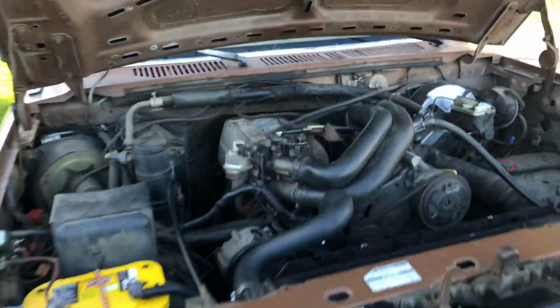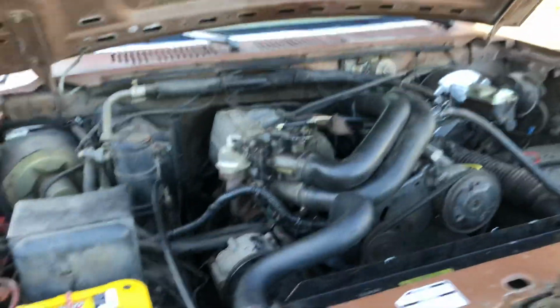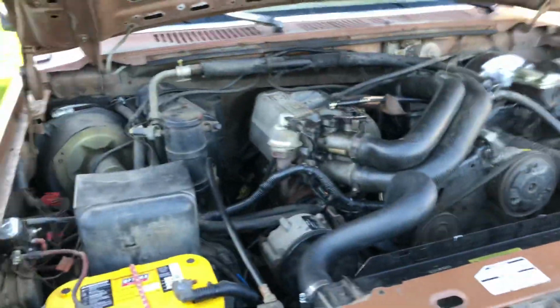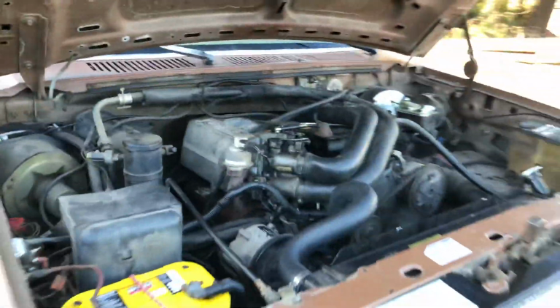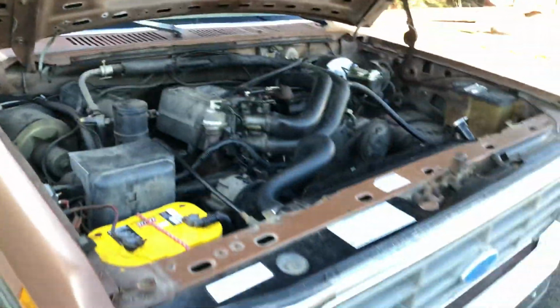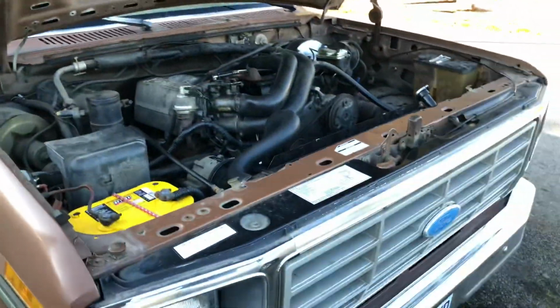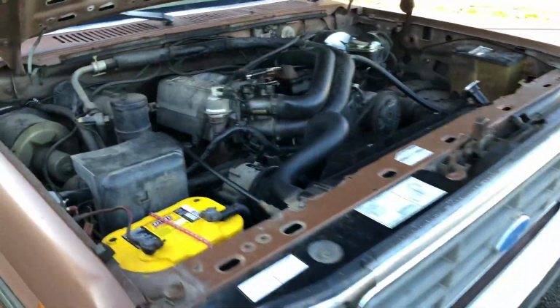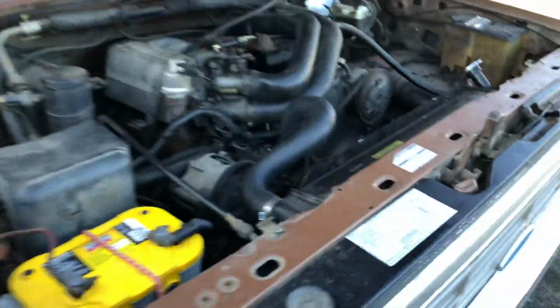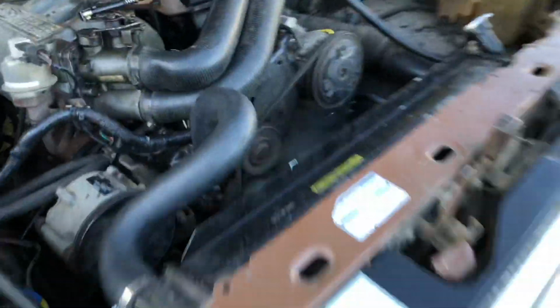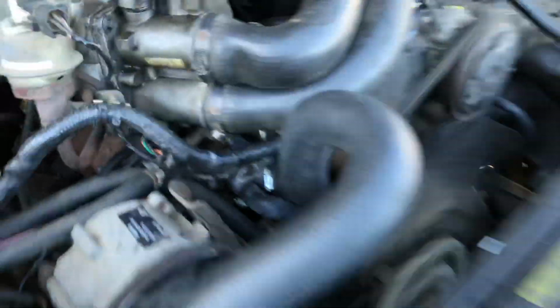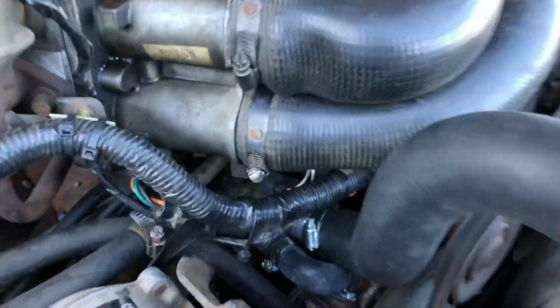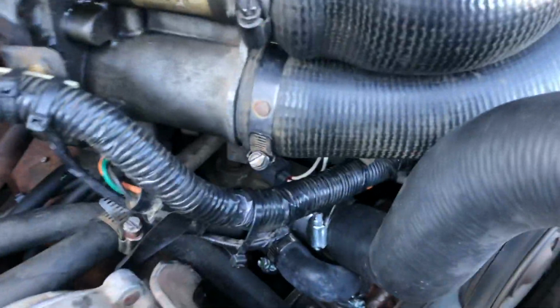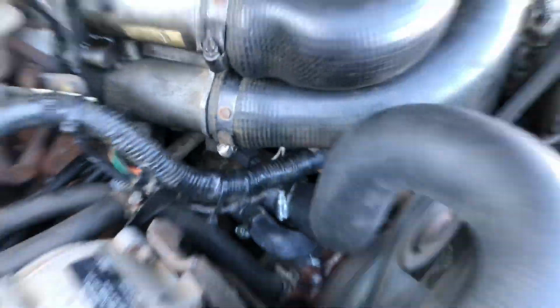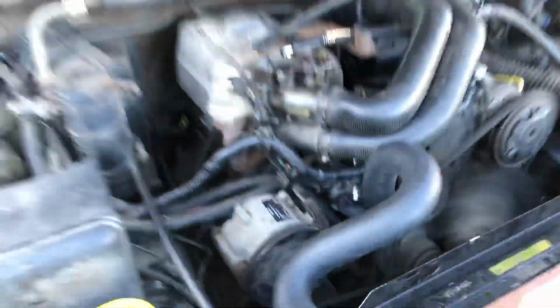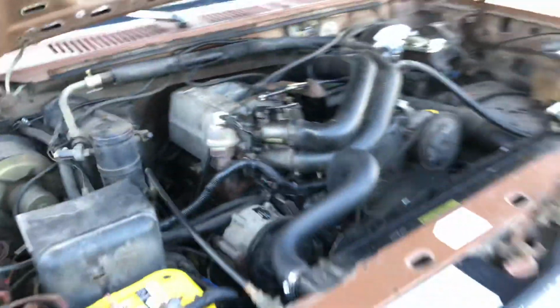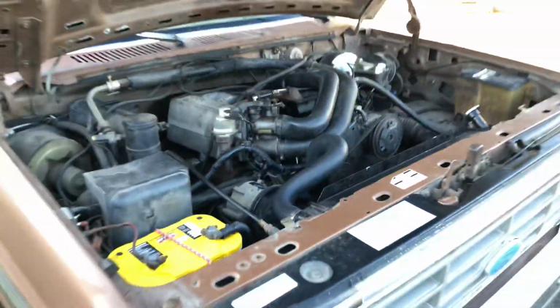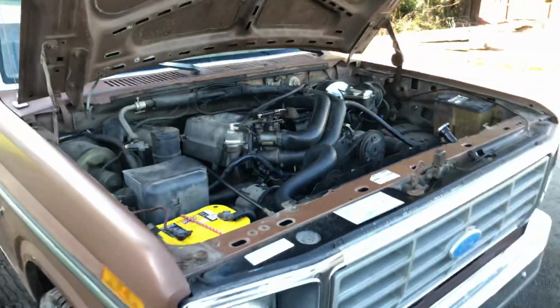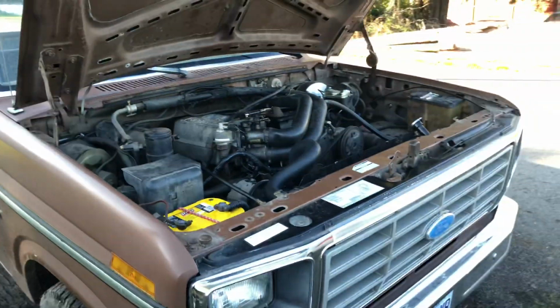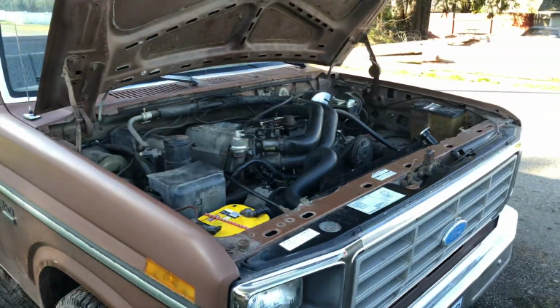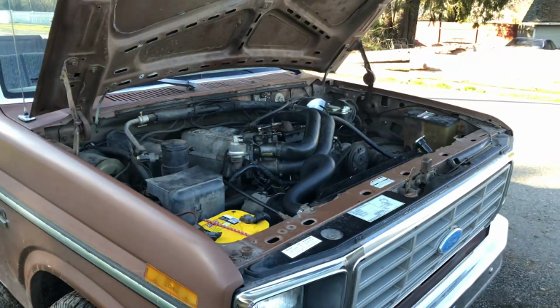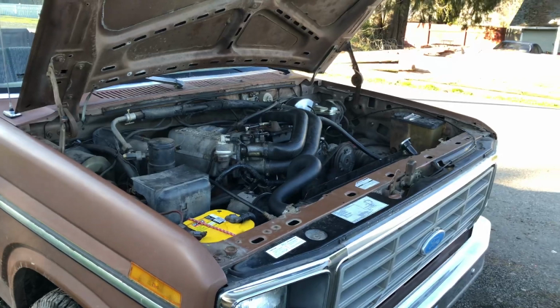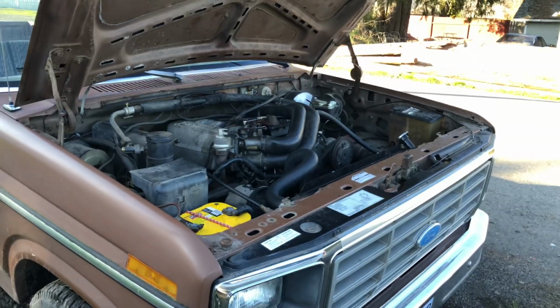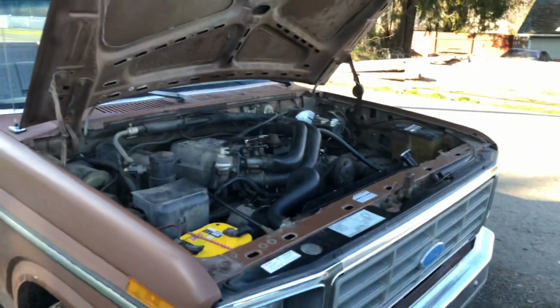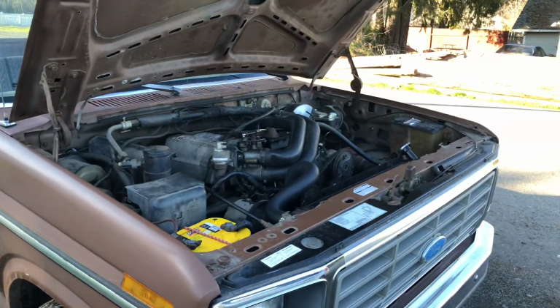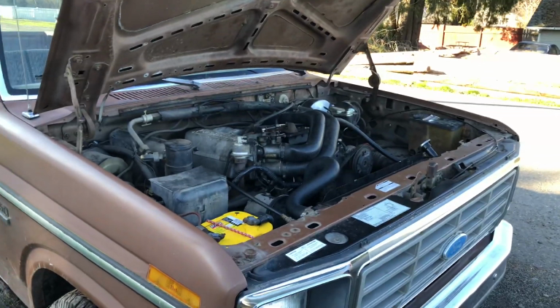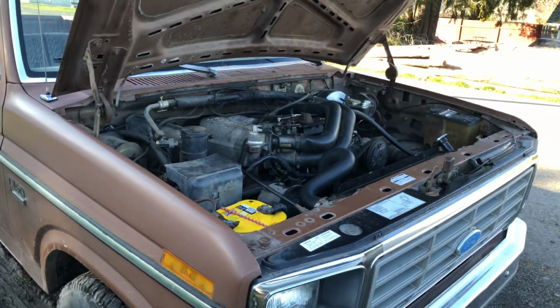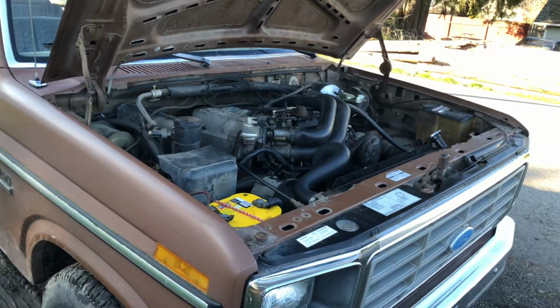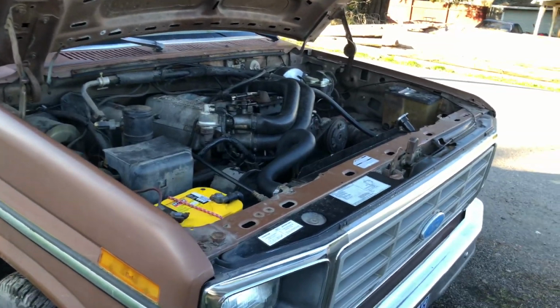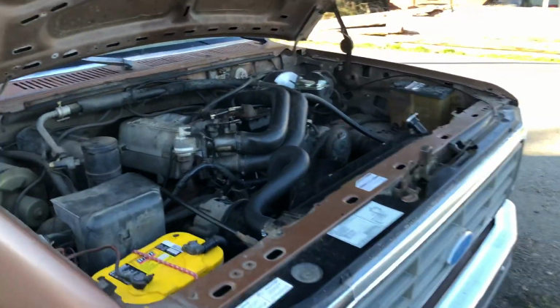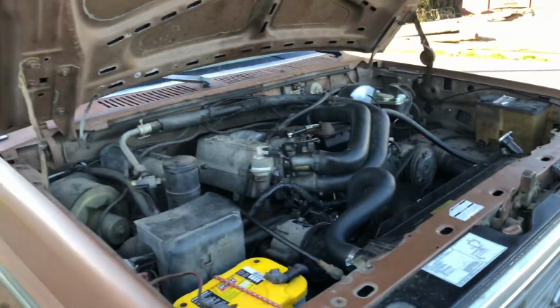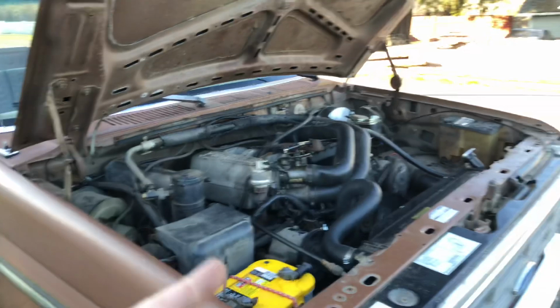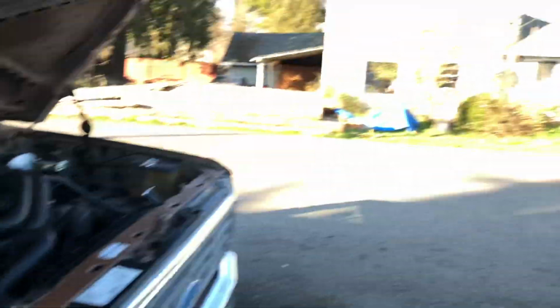Alright guys, I put a different coolant temp sensor in this. It's a Delphi one, it comes with a new pigtail. I just put this in a few minutes ago and I took this for a drive around town.